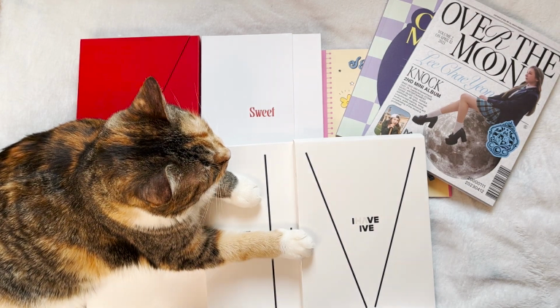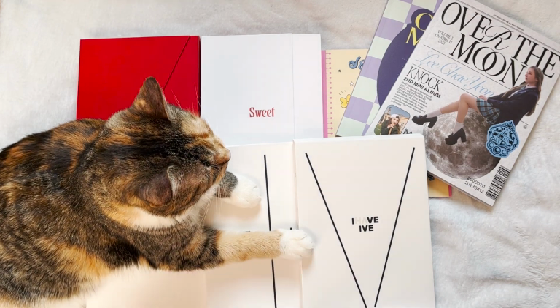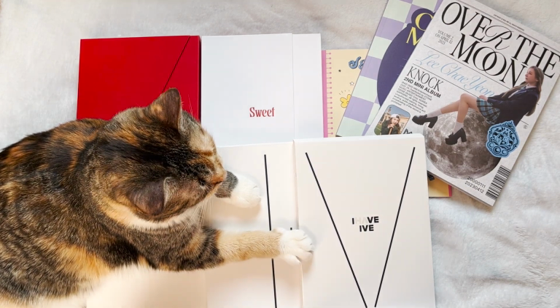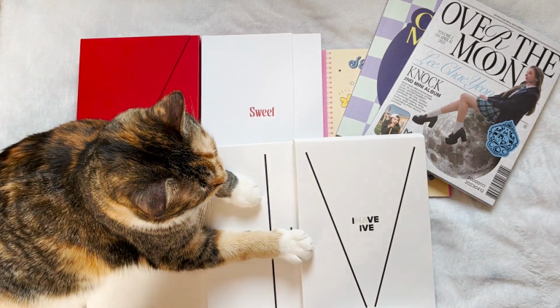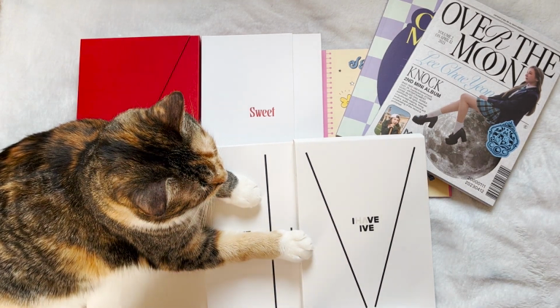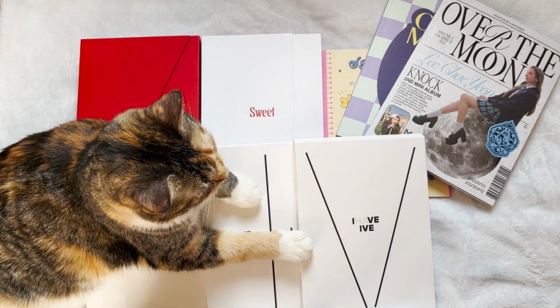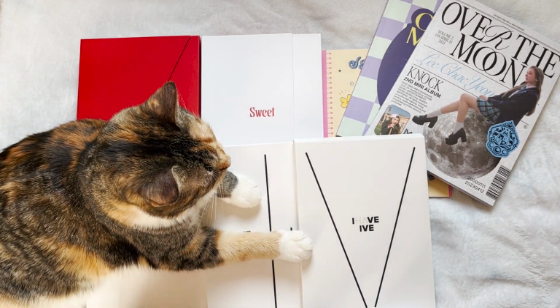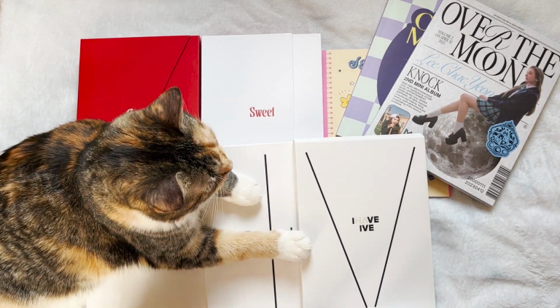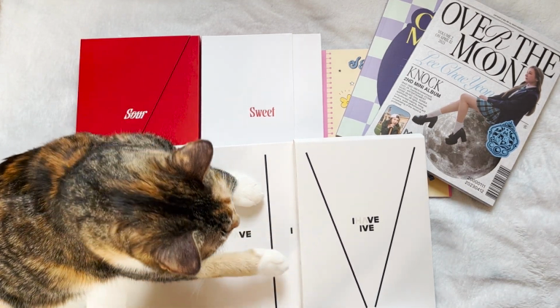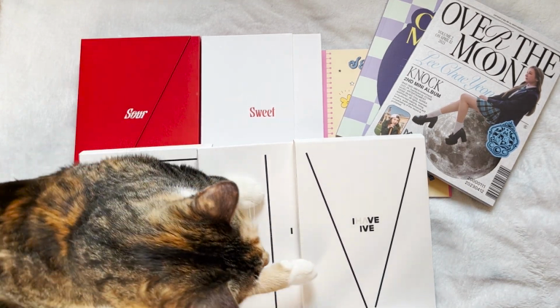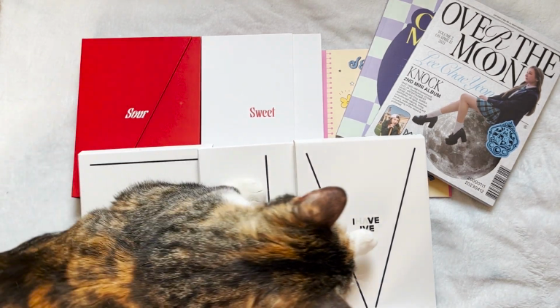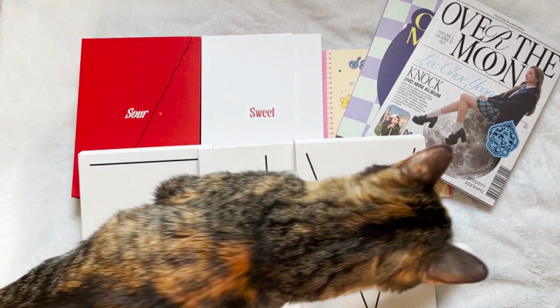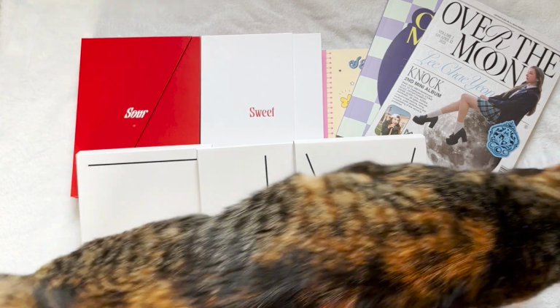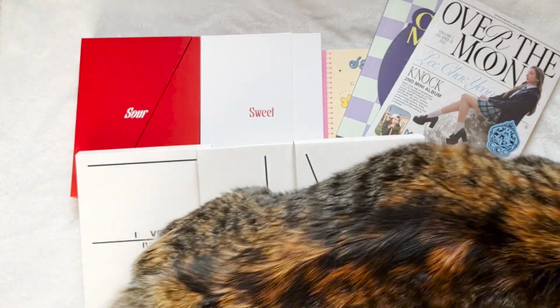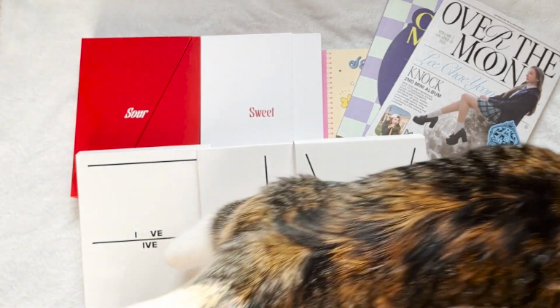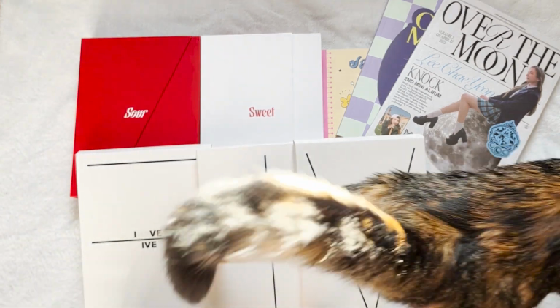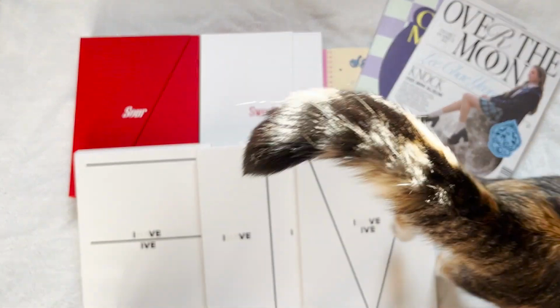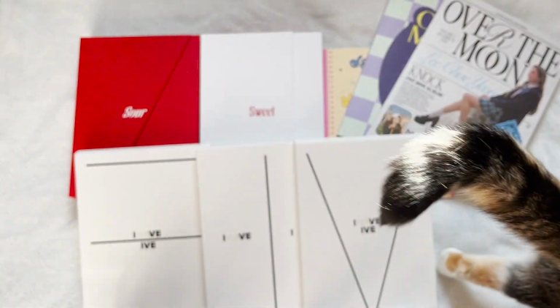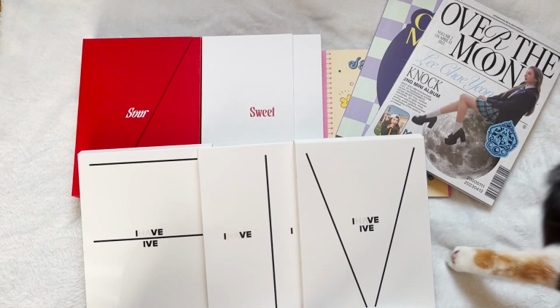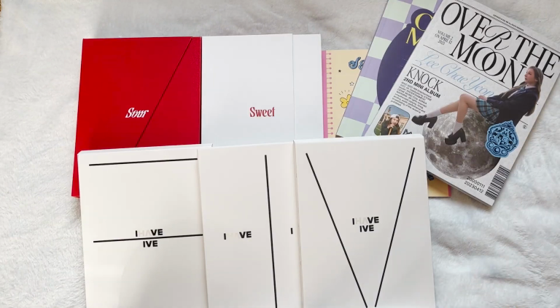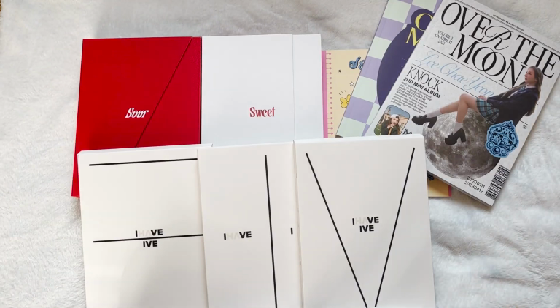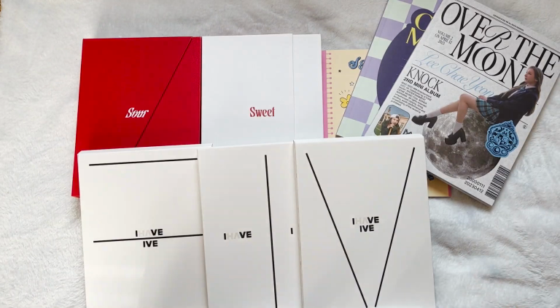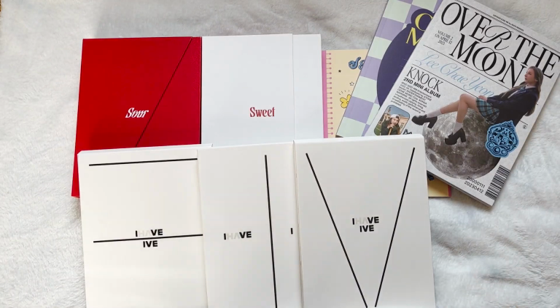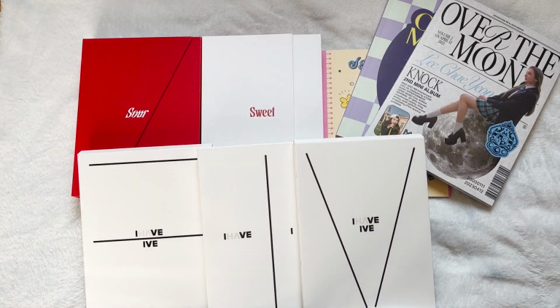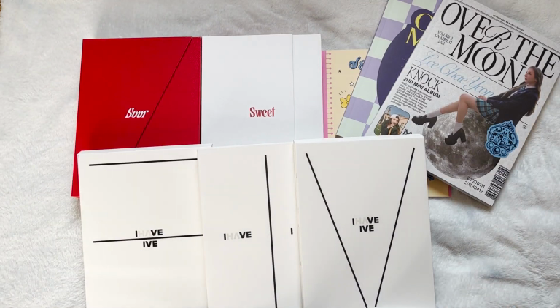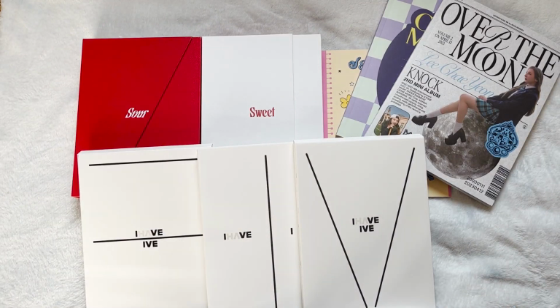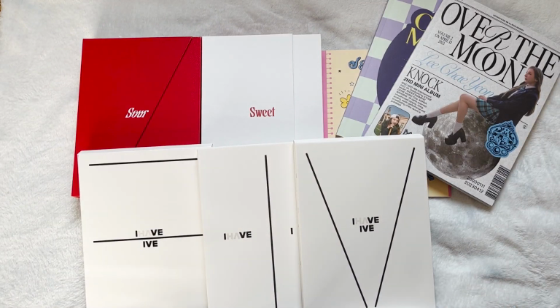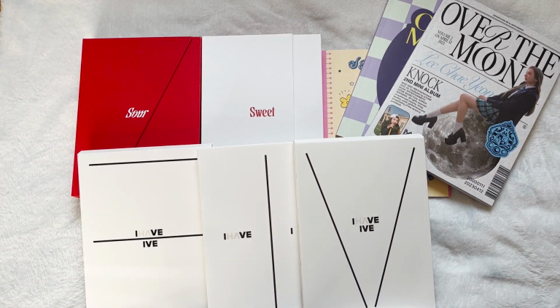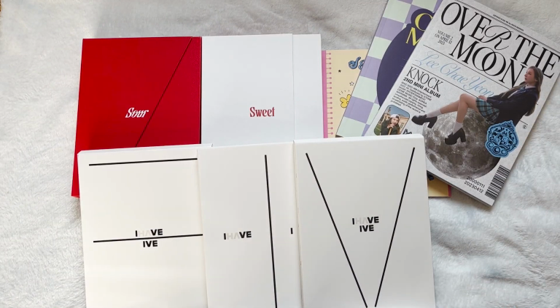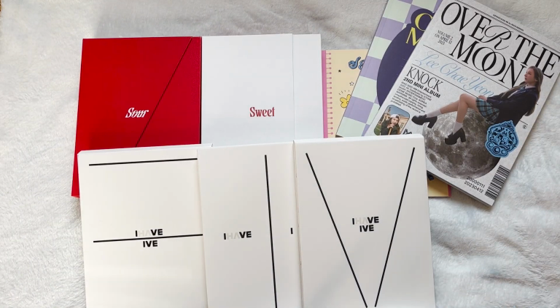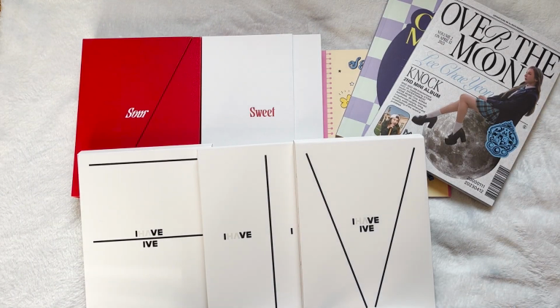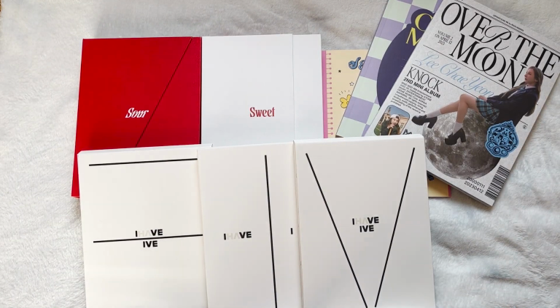She likes to lay in the laundry basket, but apparently she's decided that that's for the peasants now.